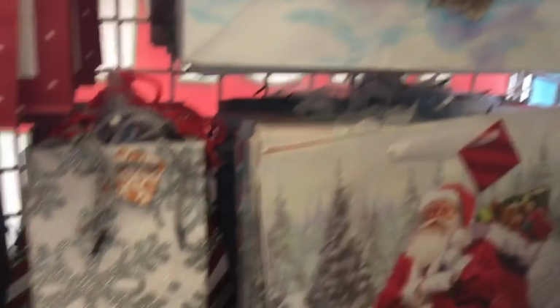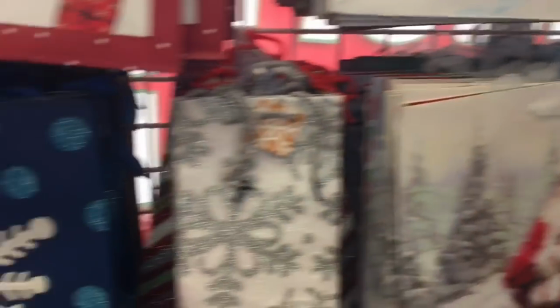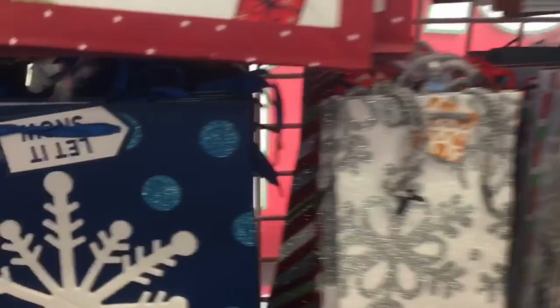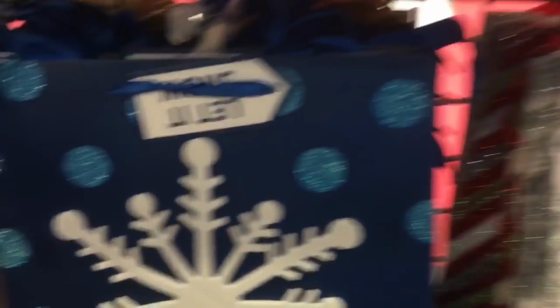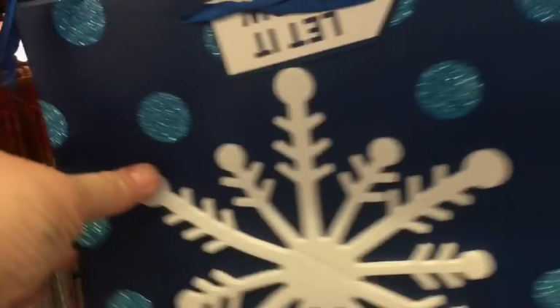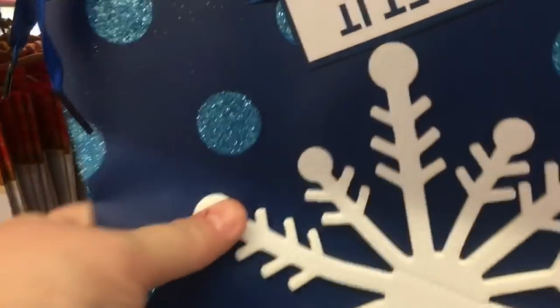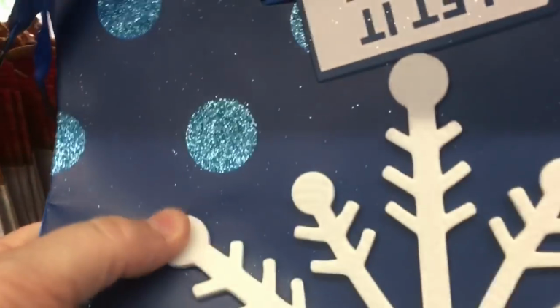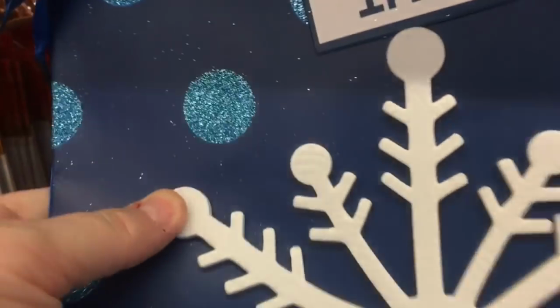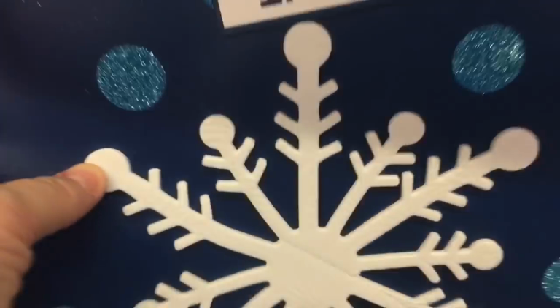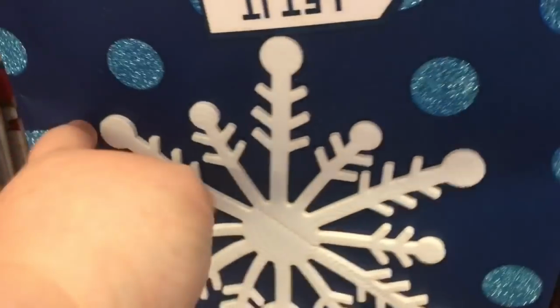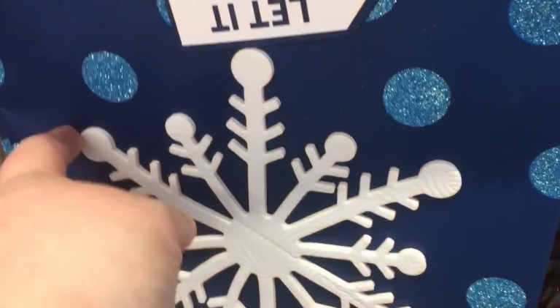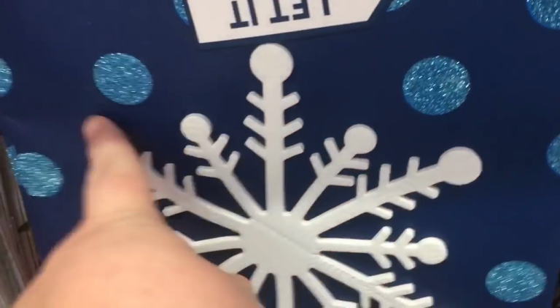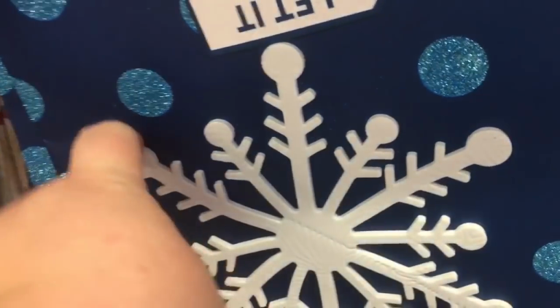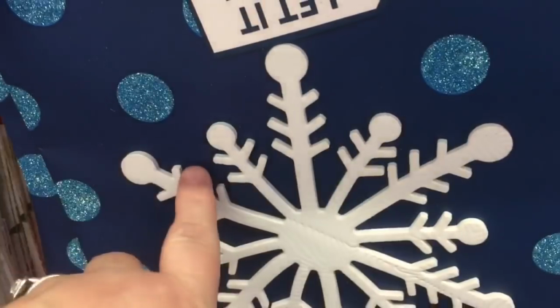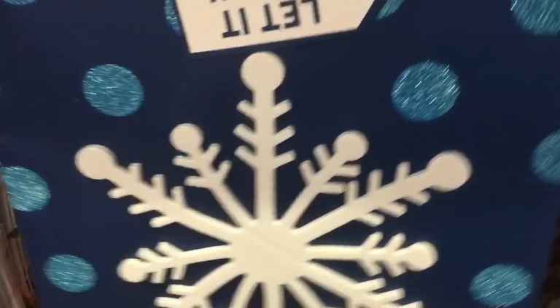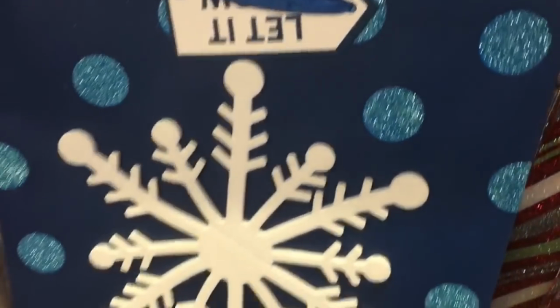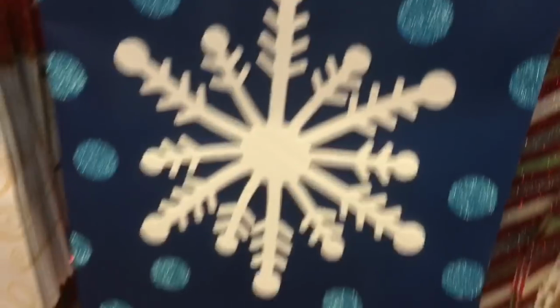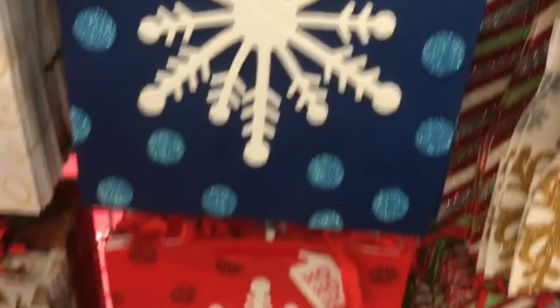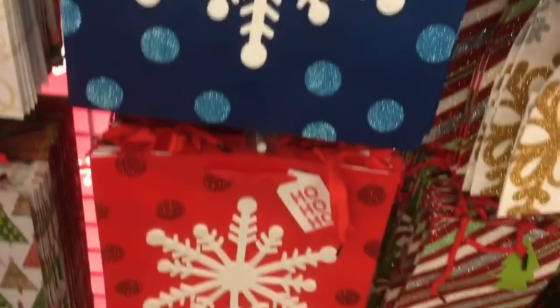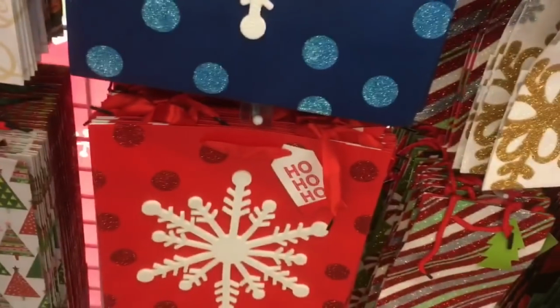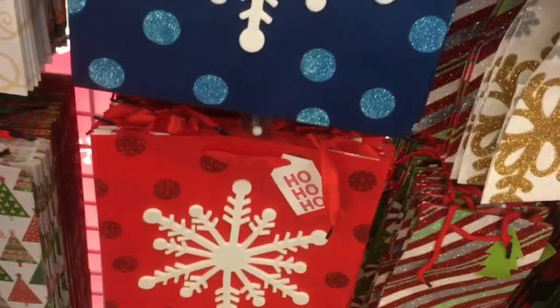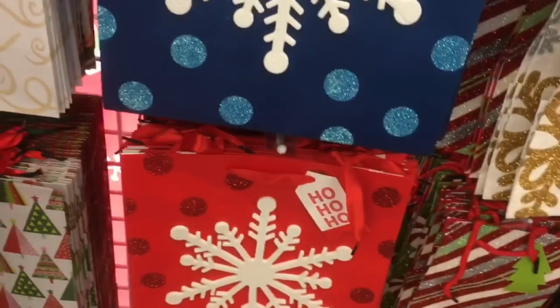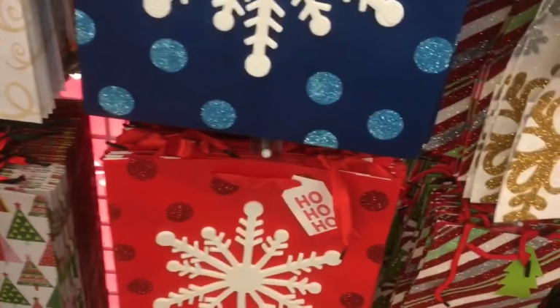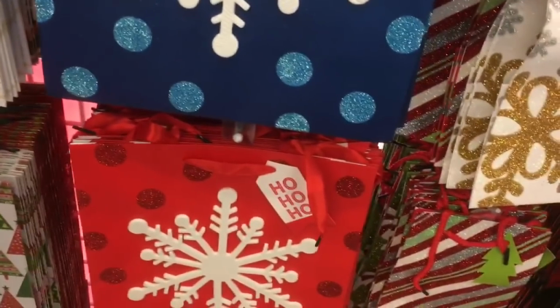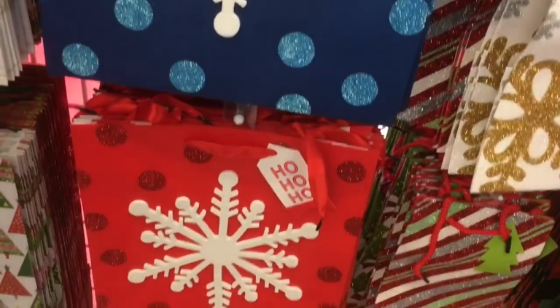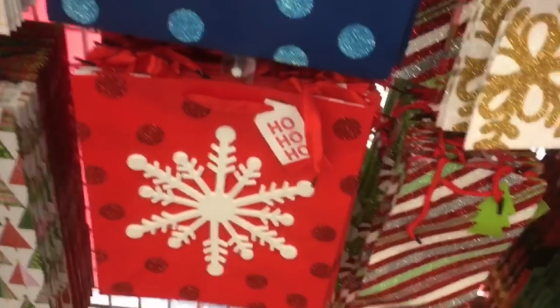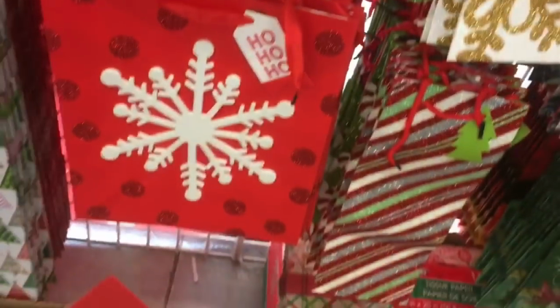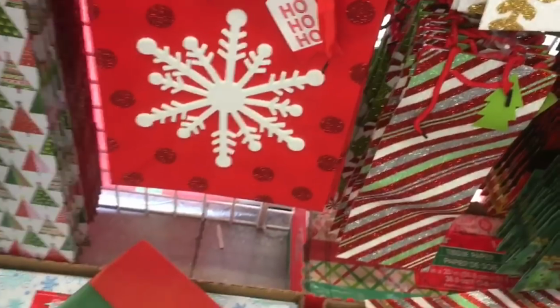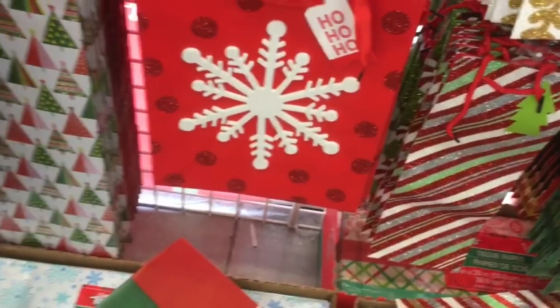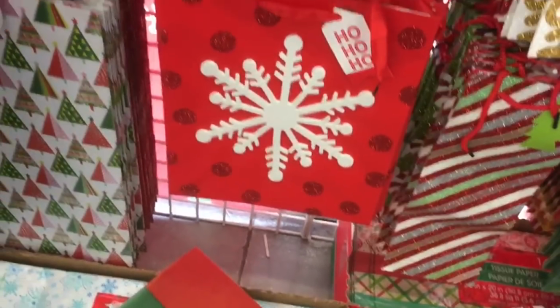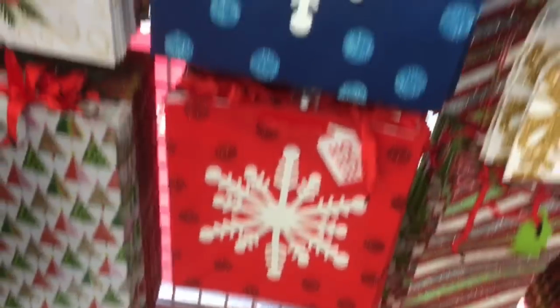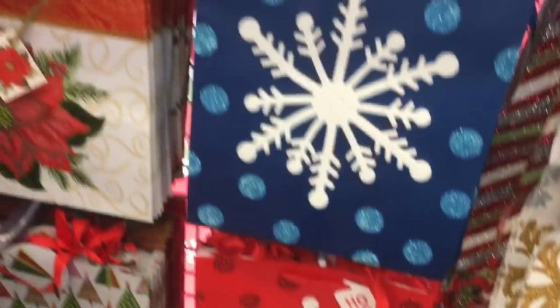These ones have like a three-dimensional snowflake on them. It's made out of foam. Jim's trying to get me to shop in the next aisle already.